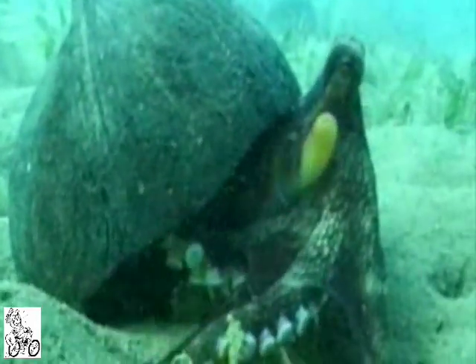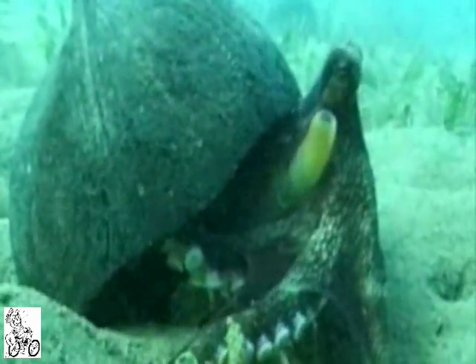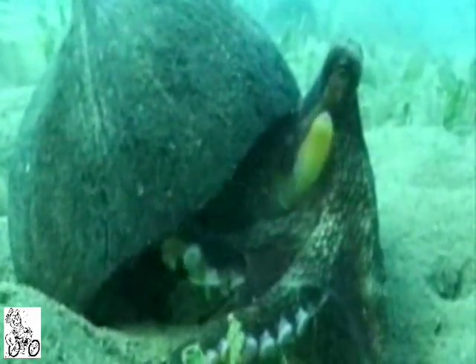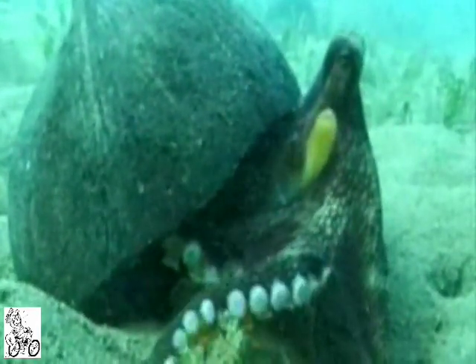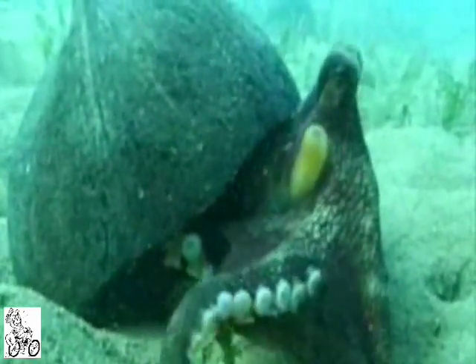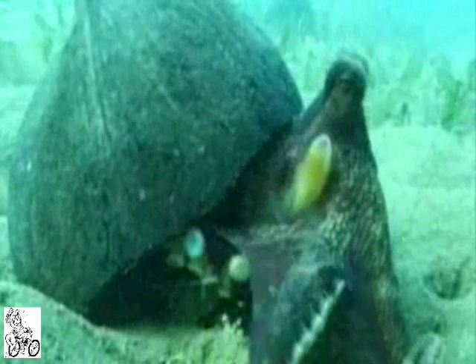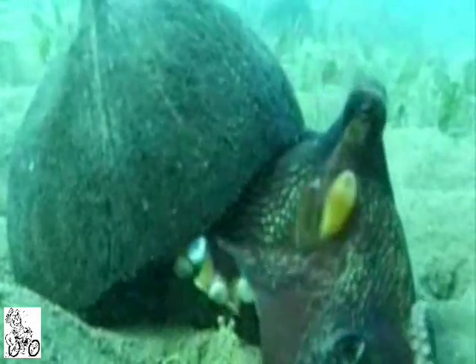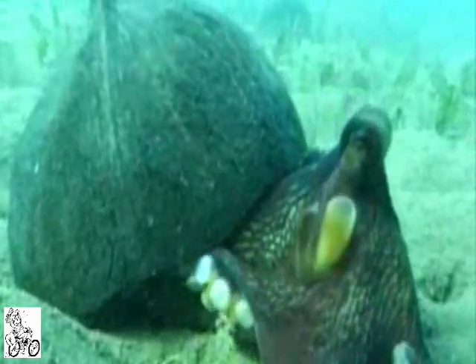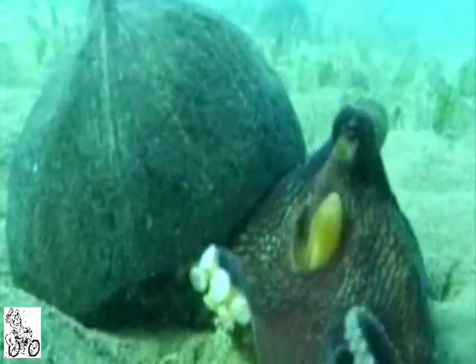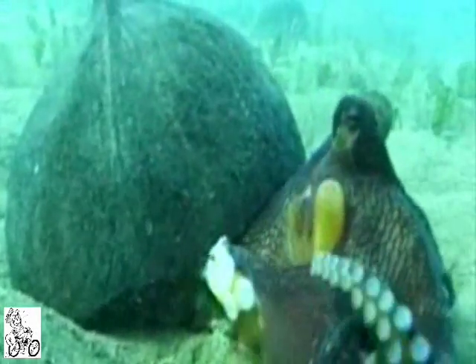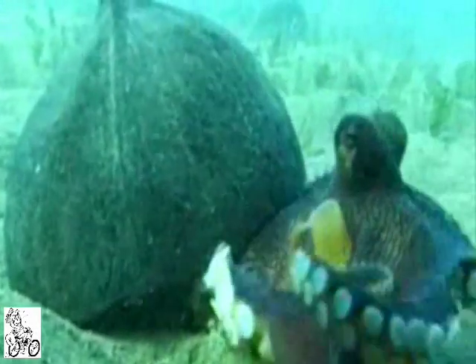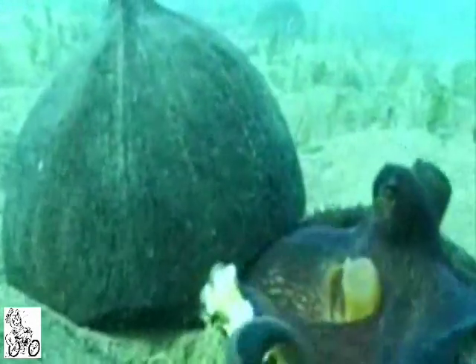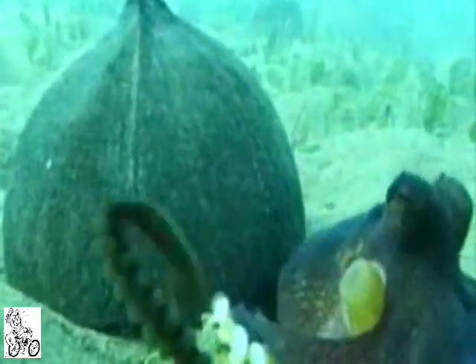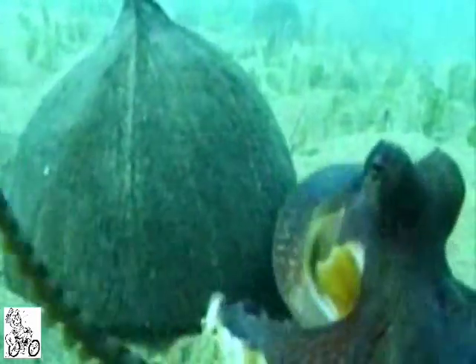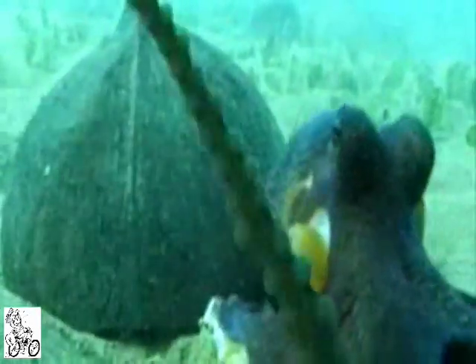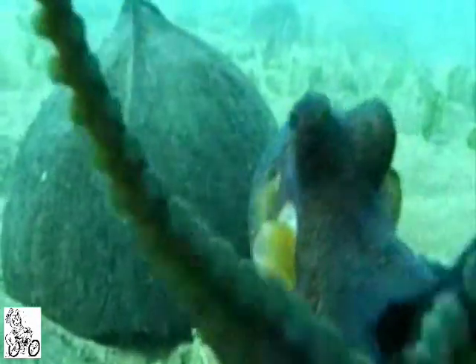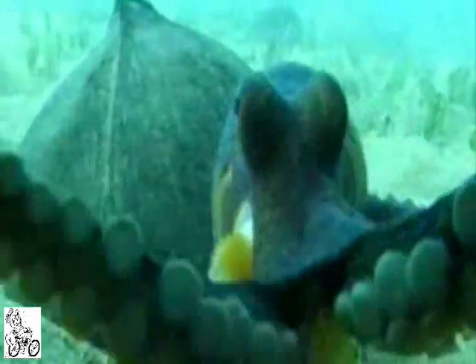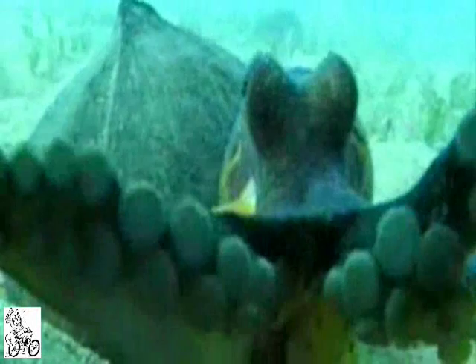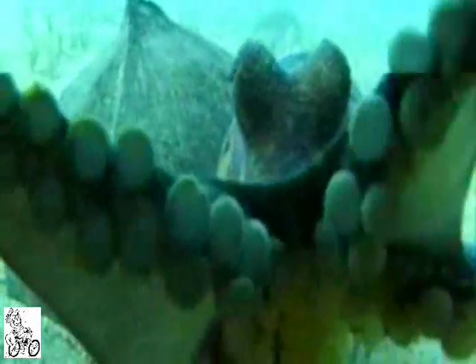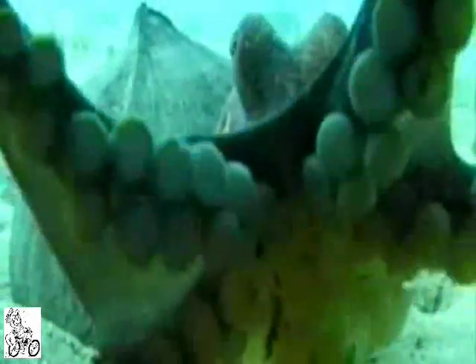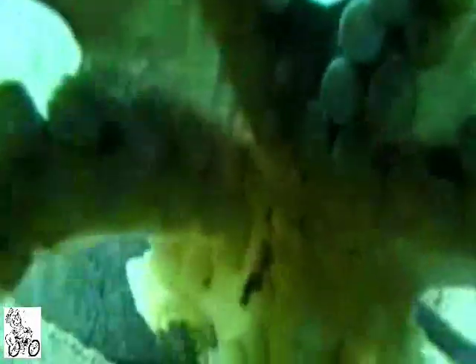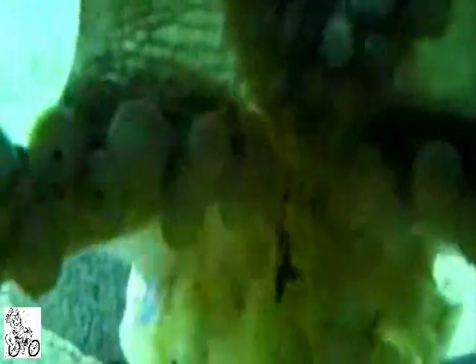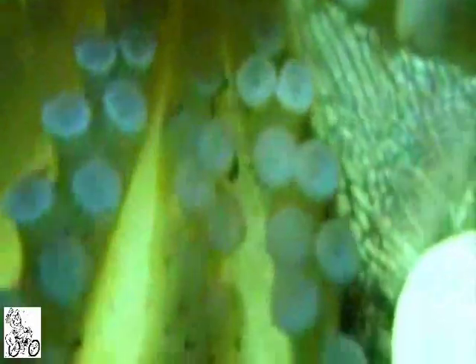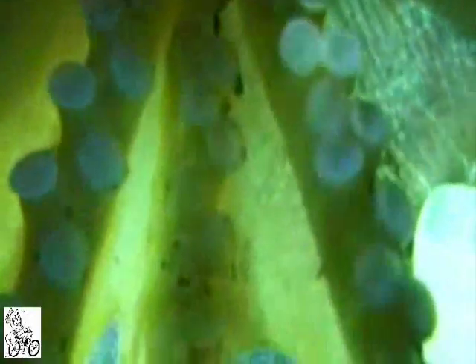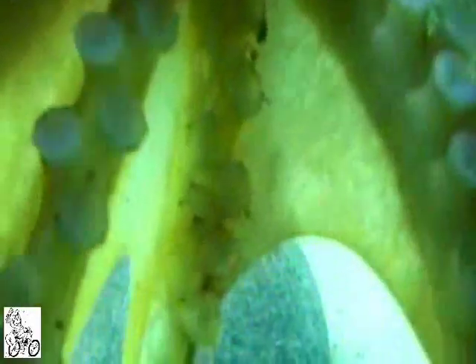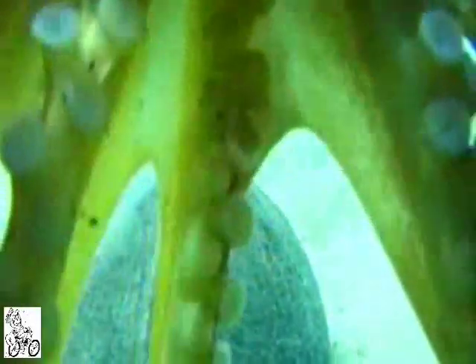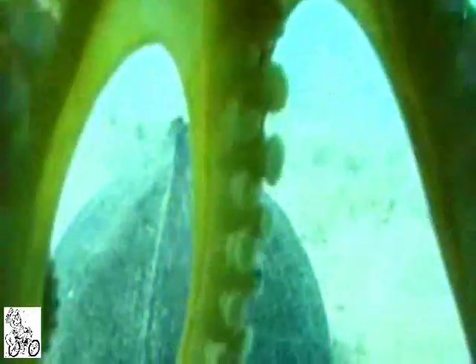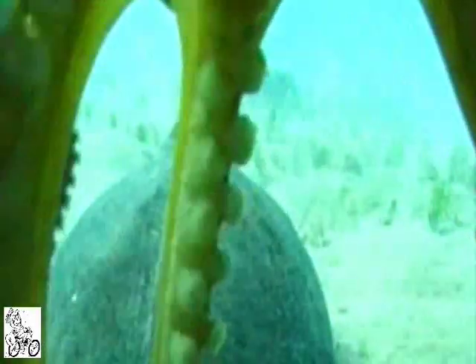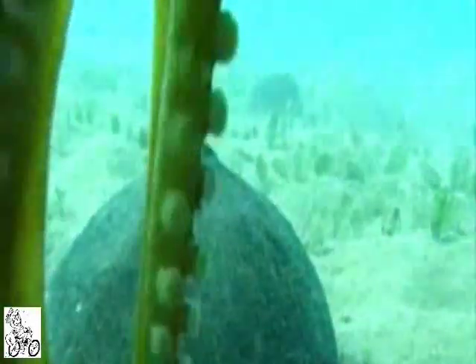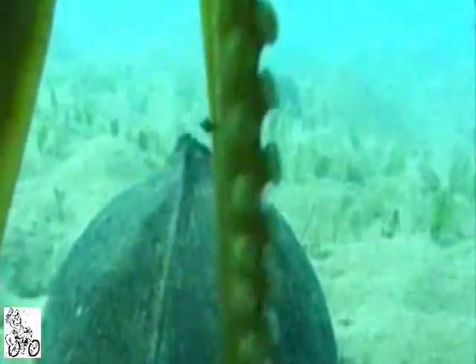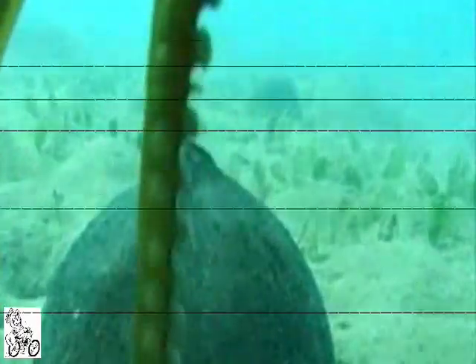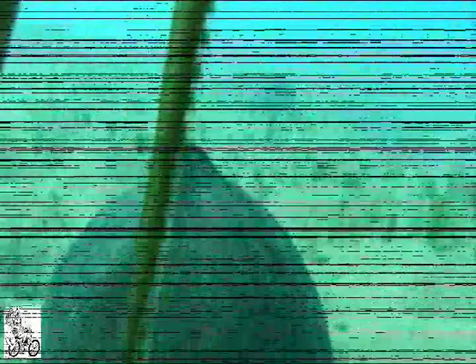The researchers think that the creatures would initially have used large bivalve shells as their haven, but later swapped to coconuts after our insatiable appetite for them meant their discarded shells became a regular feature on the seabed.